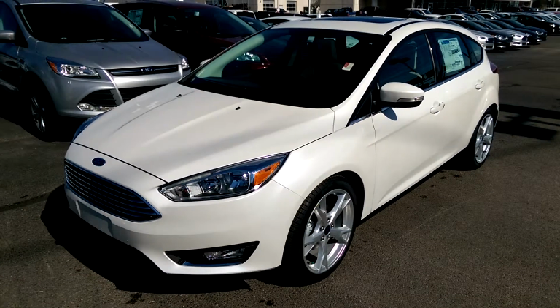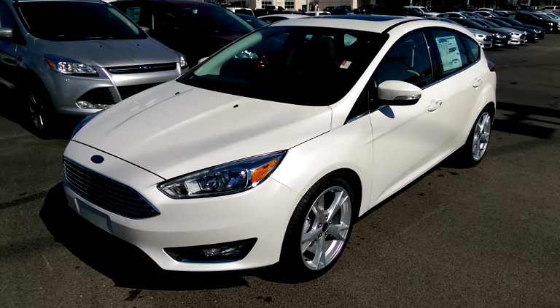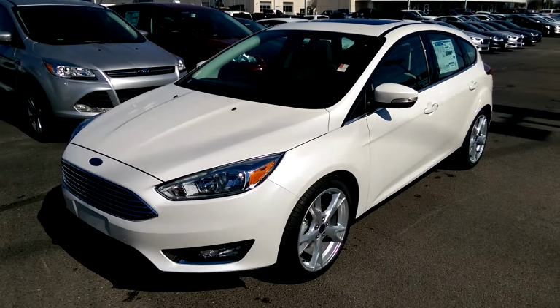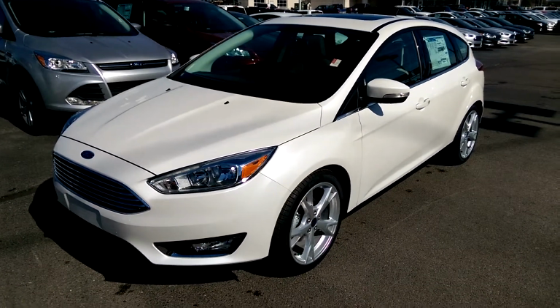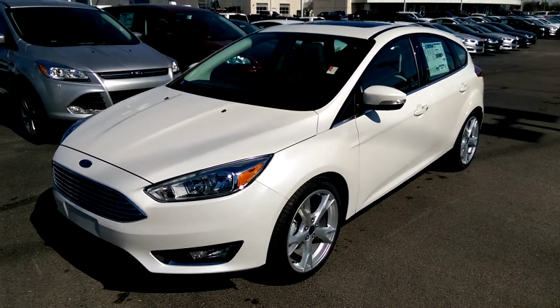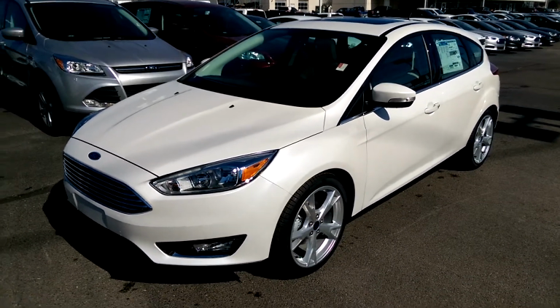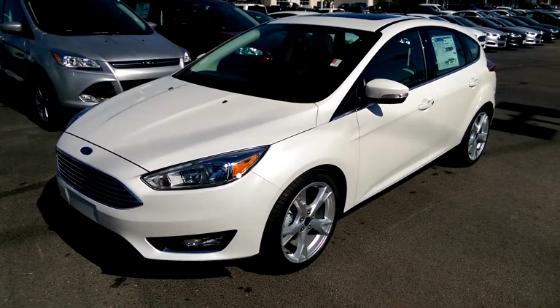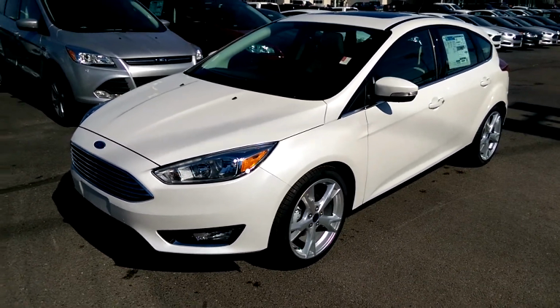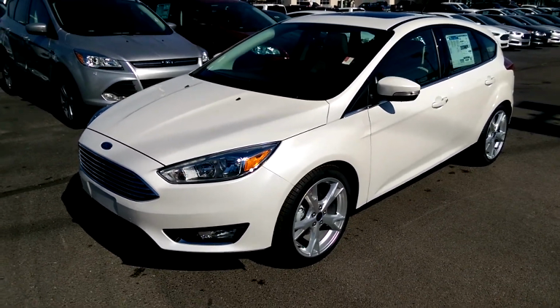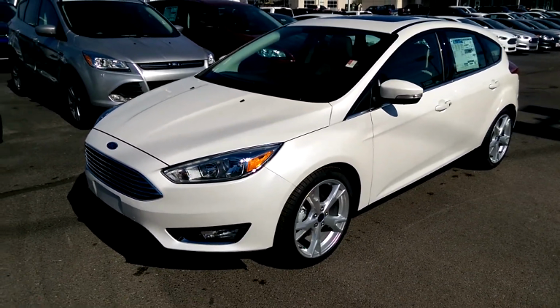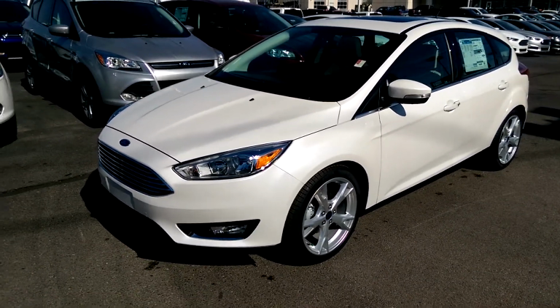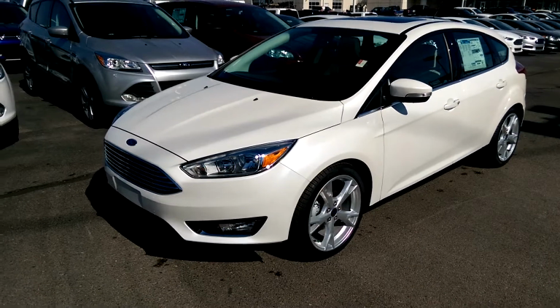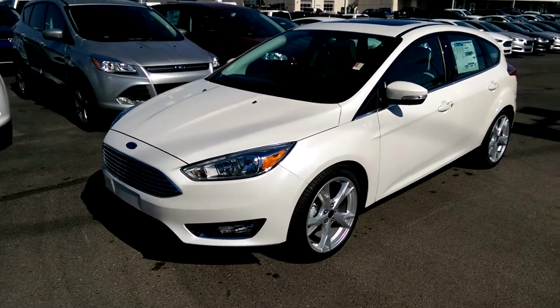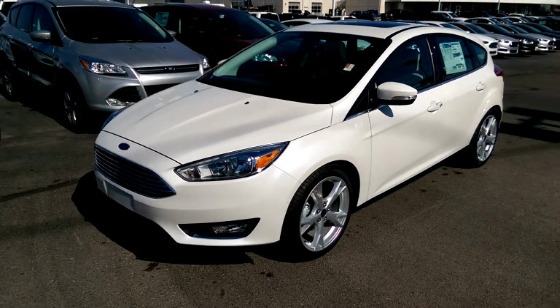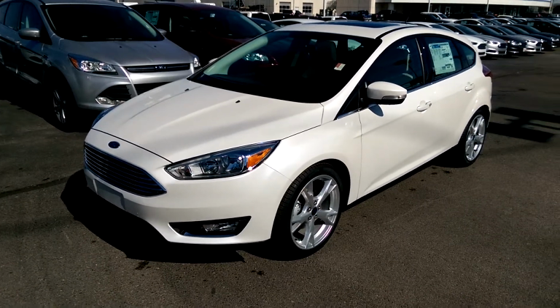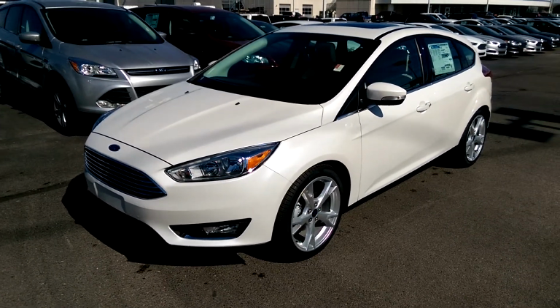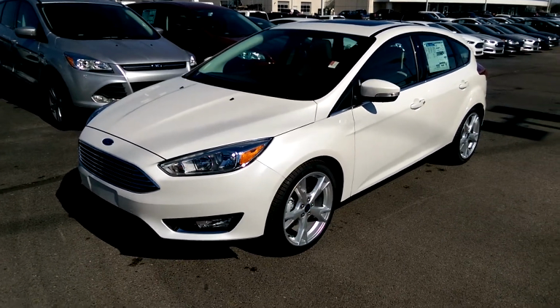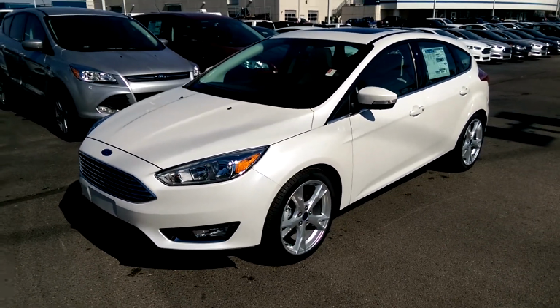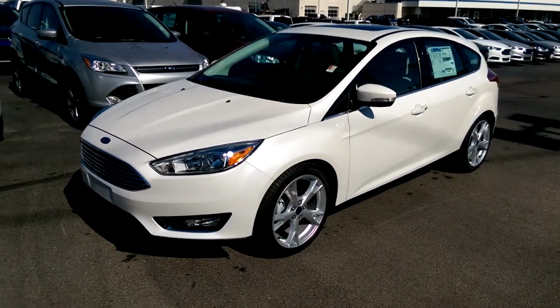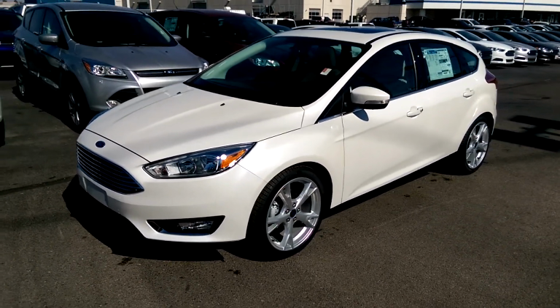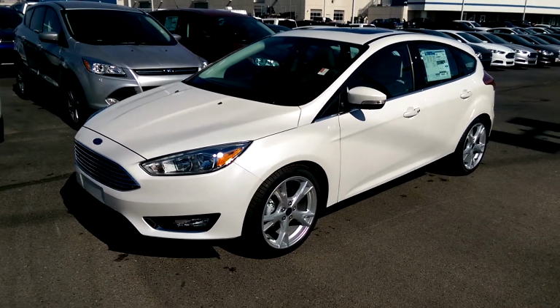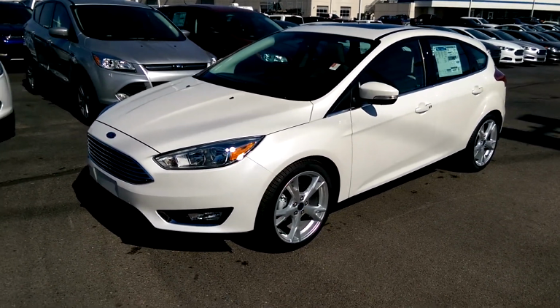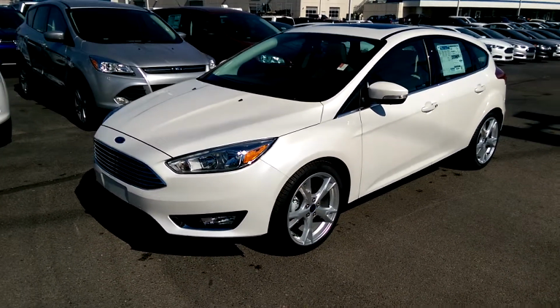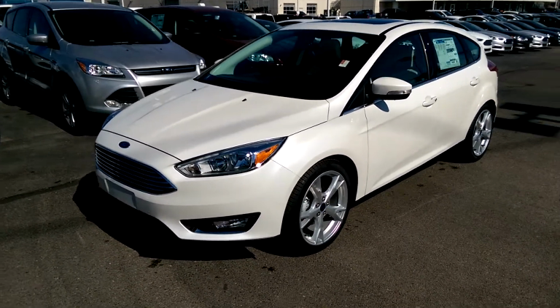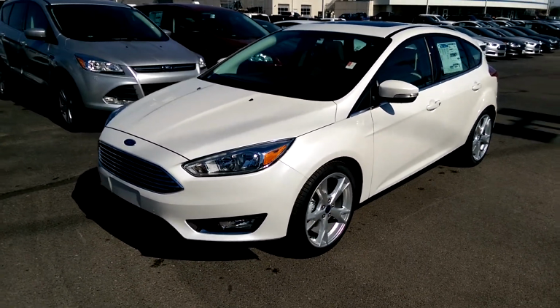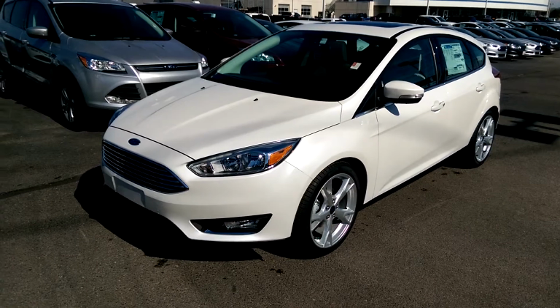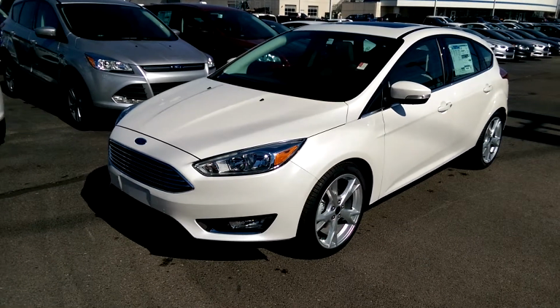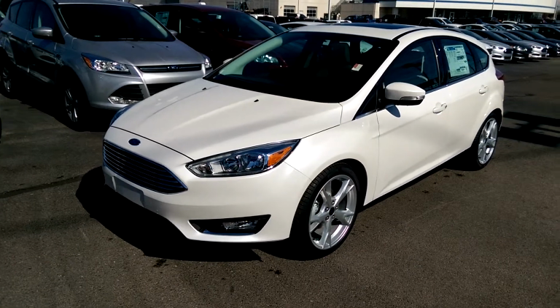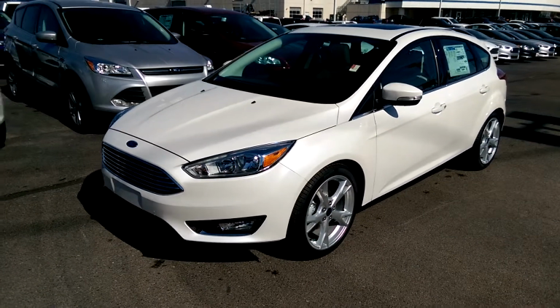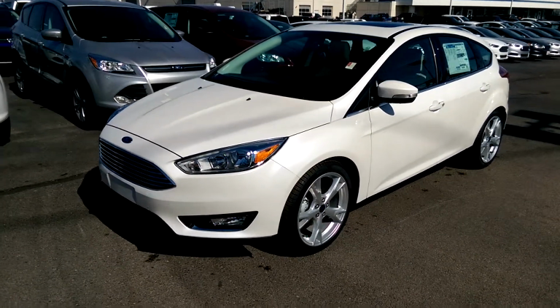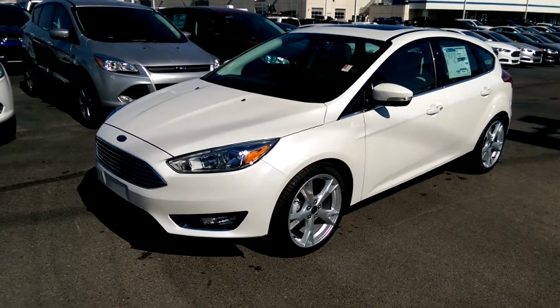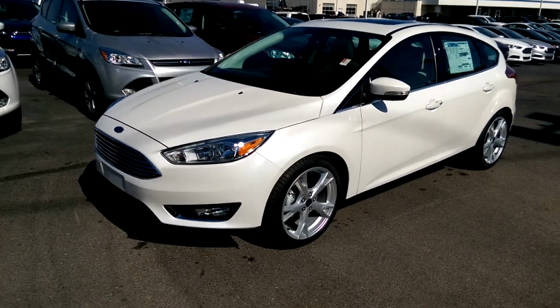Hey there, it's Michael Clark again. I just wanted to take a quick little second, give you a walk around of the 2016 Hatchback Focus. This is the titanium model, so you have the fancy LED strips by the headlights there.